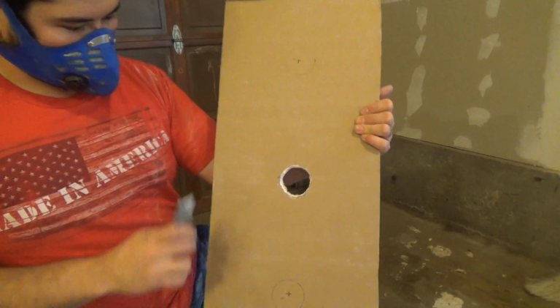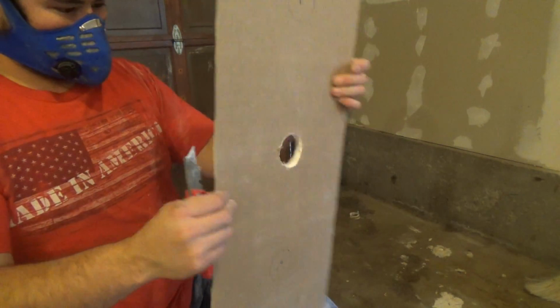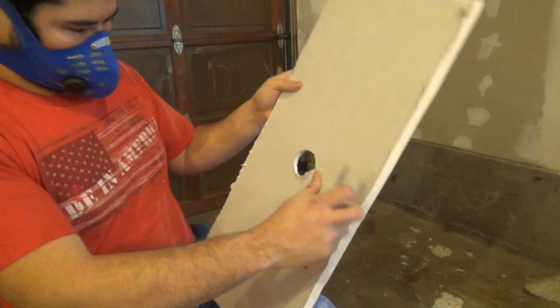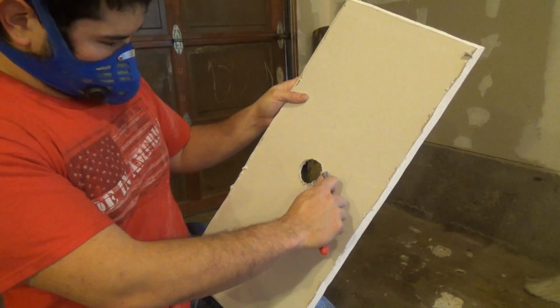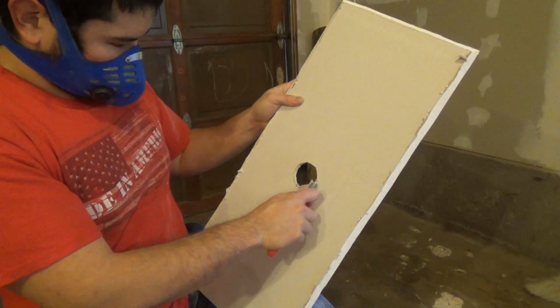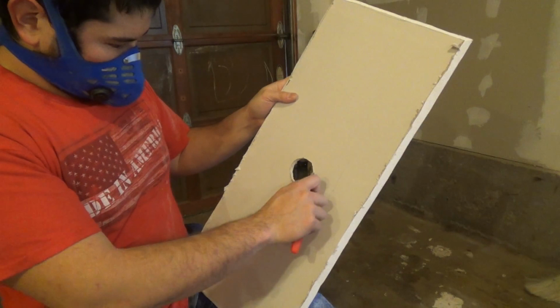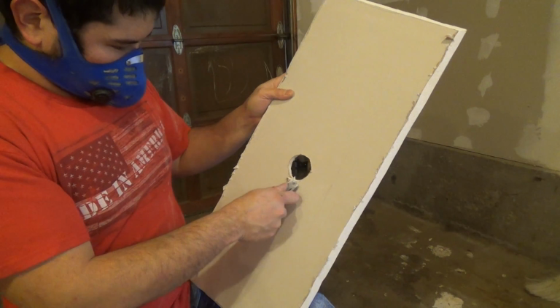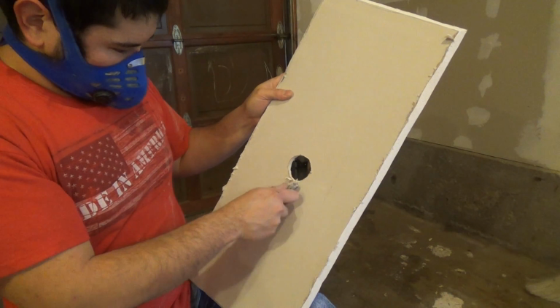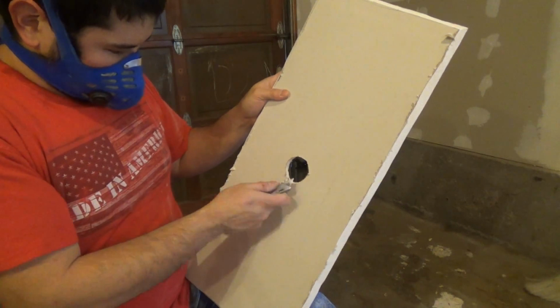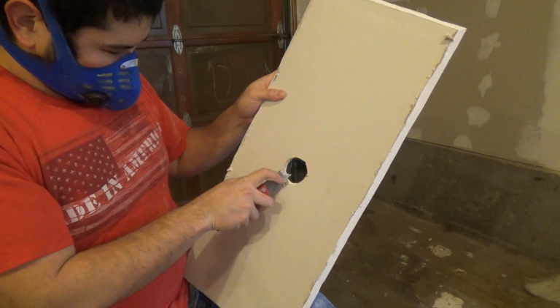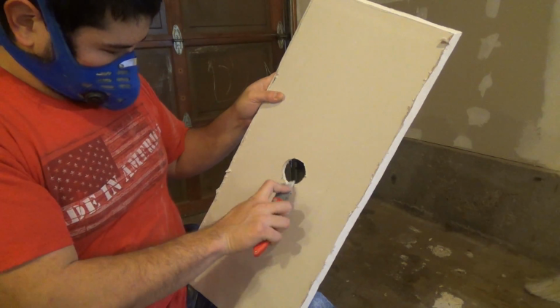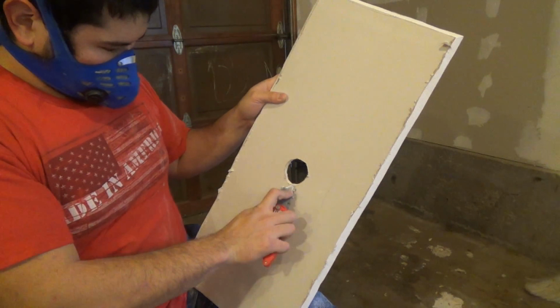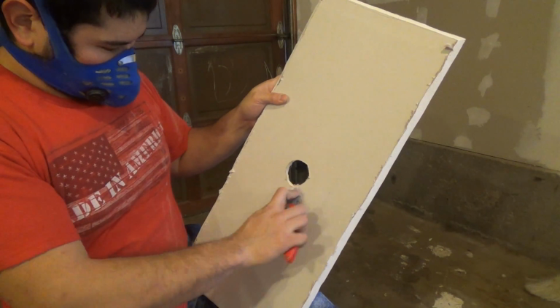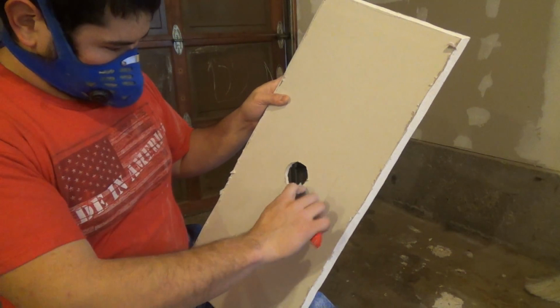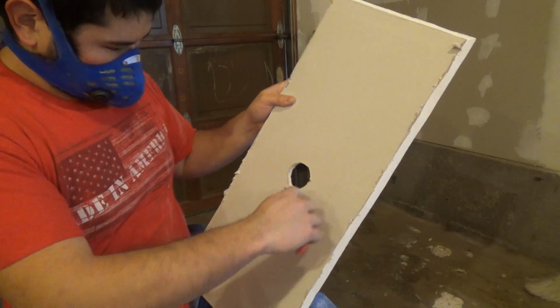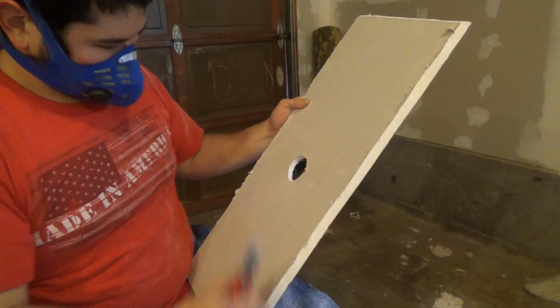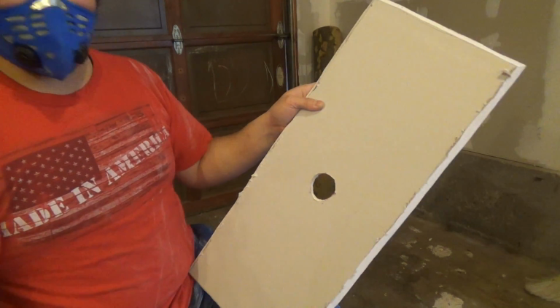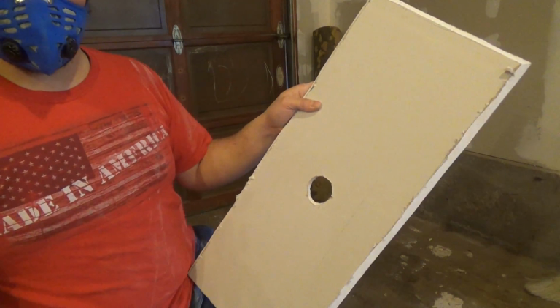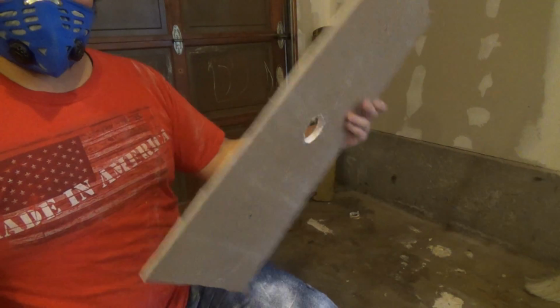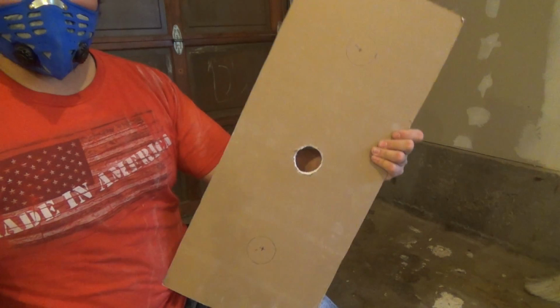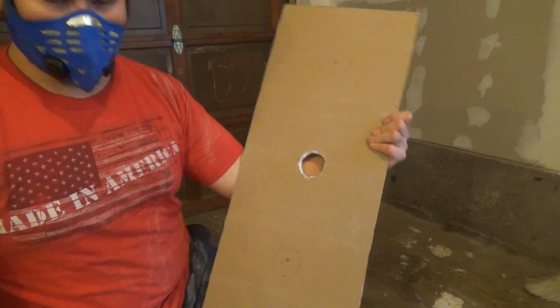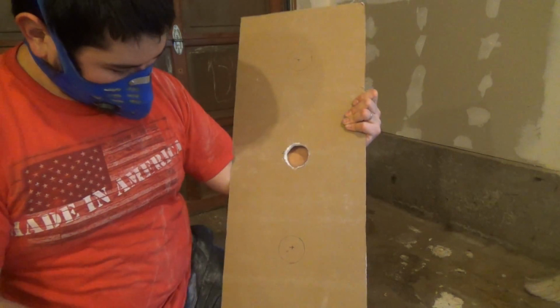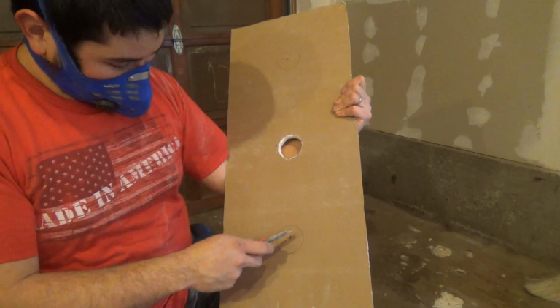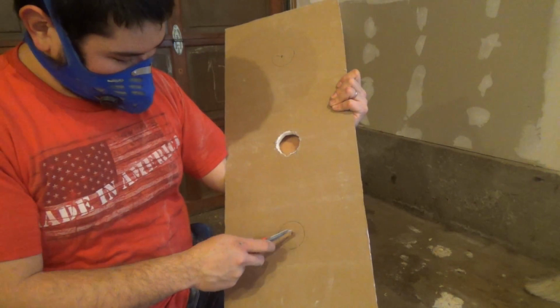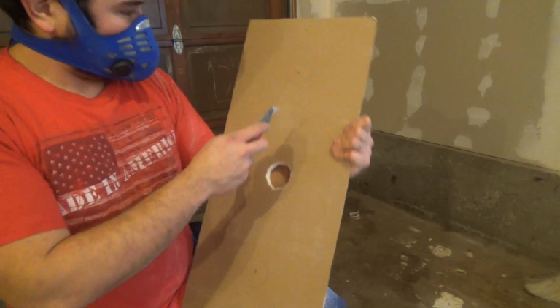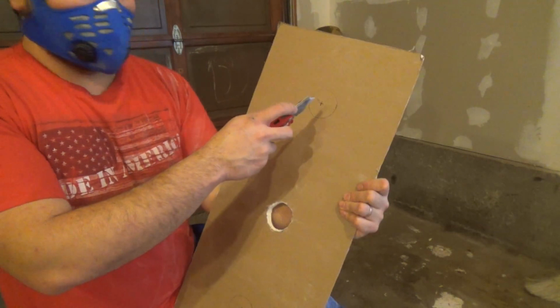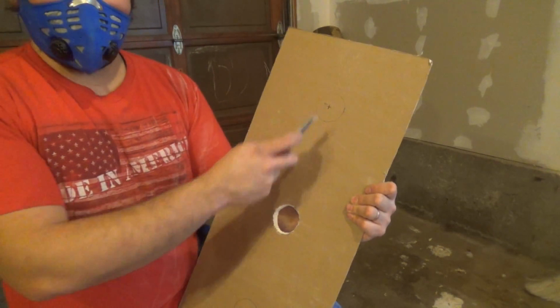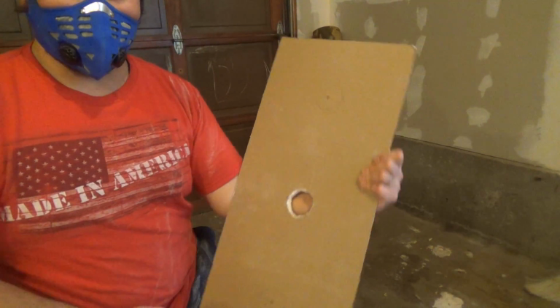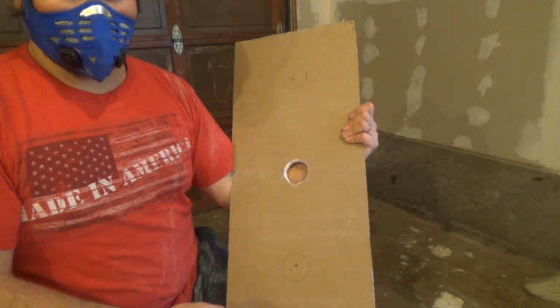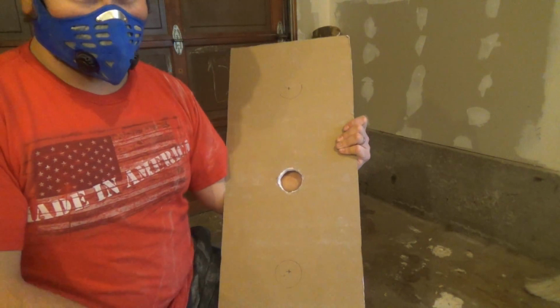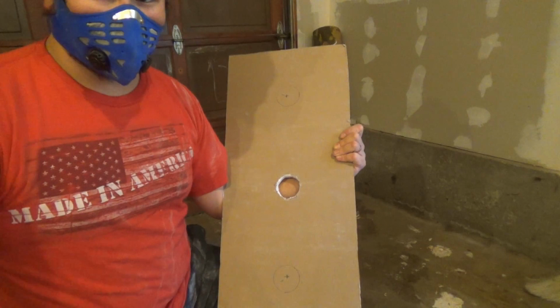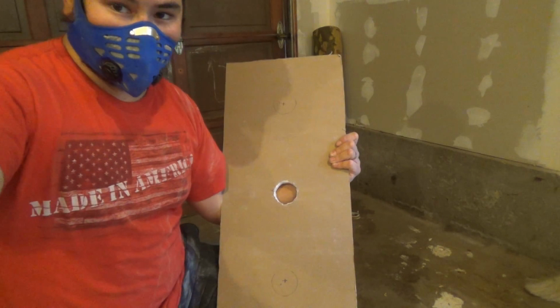There we go, just go ahead and clean up on the back edge here. There's our first hole. You just want to go ahead and do that to the other two. I'm going to do that and show you what that looks like.